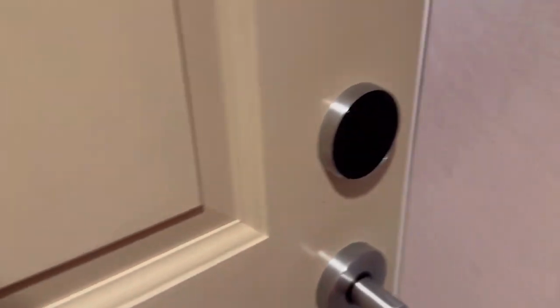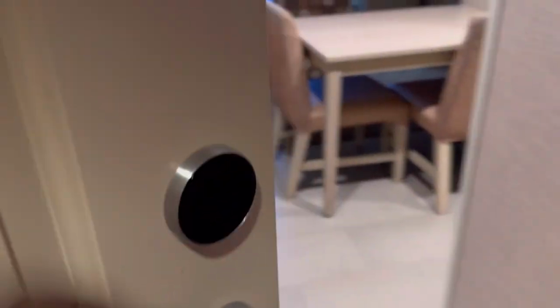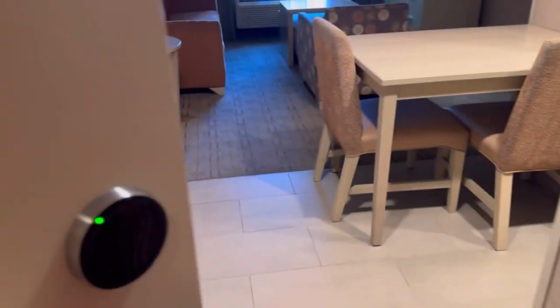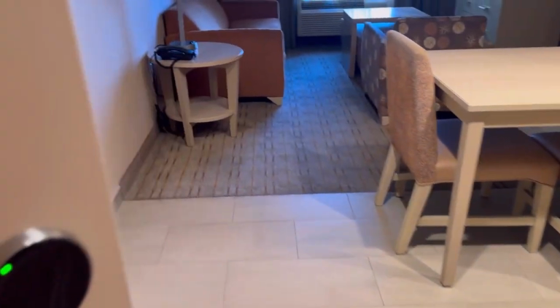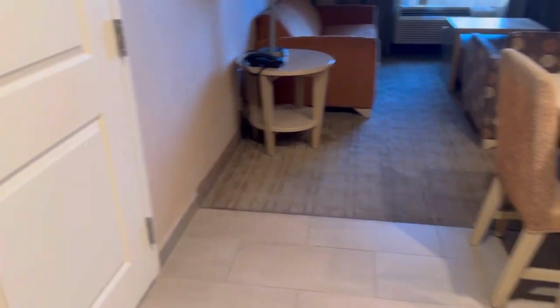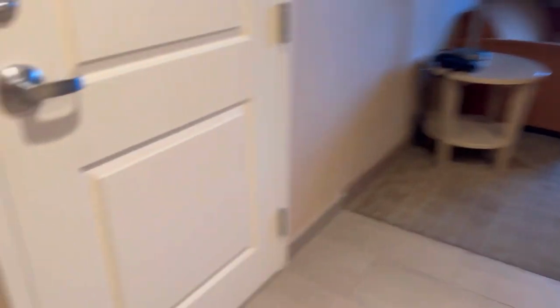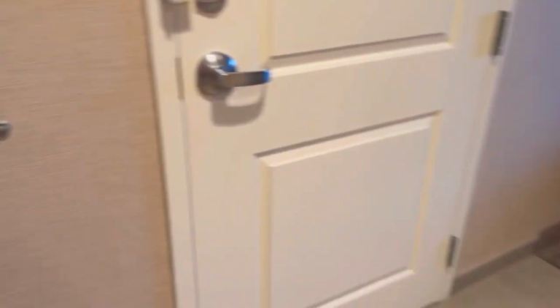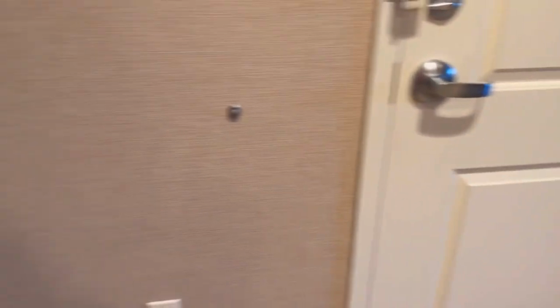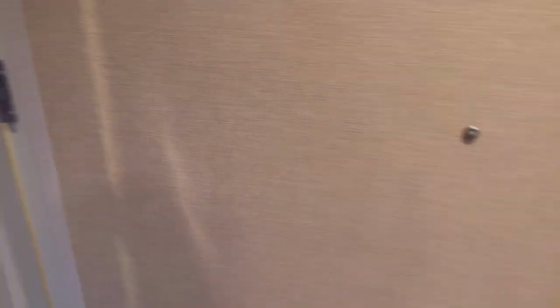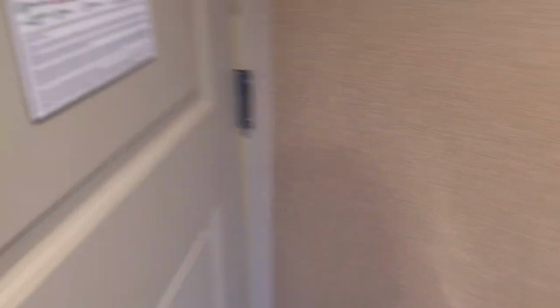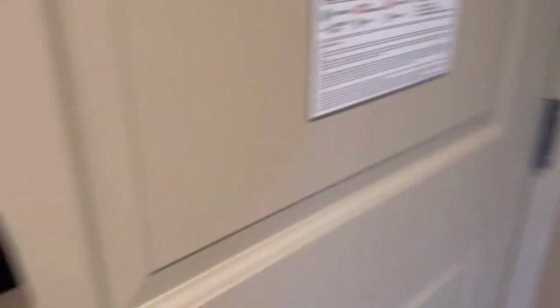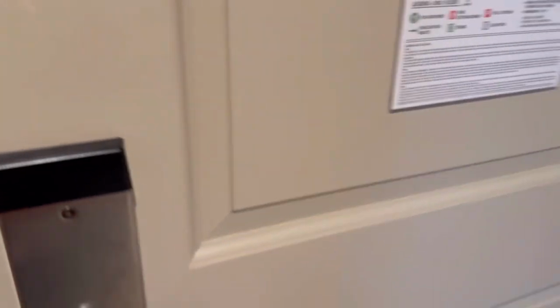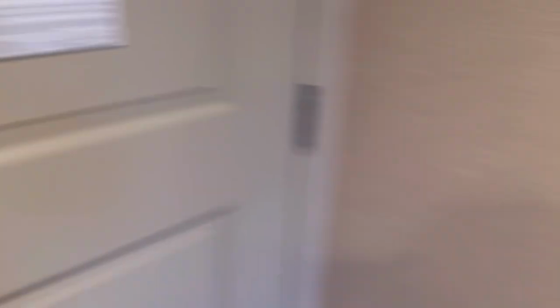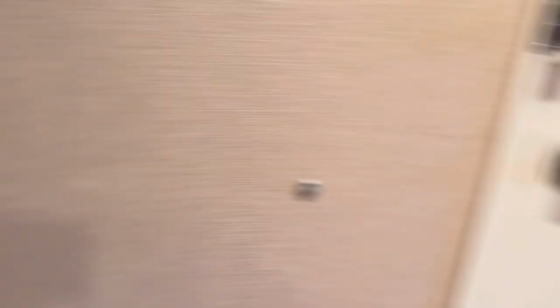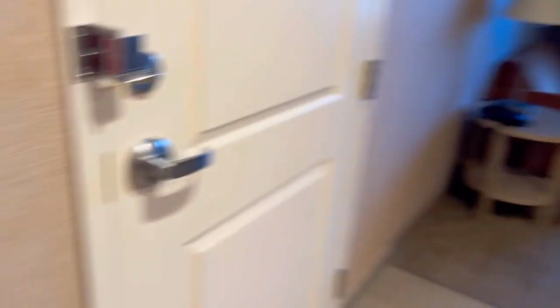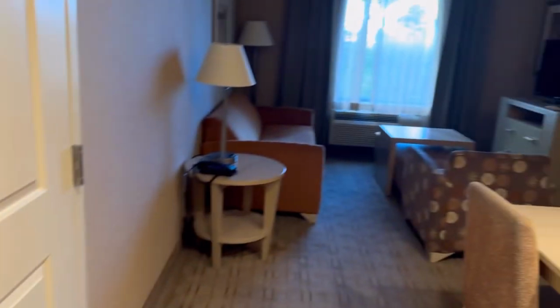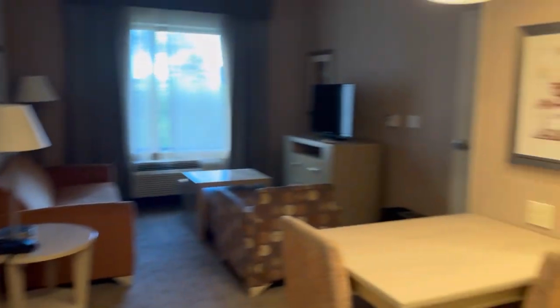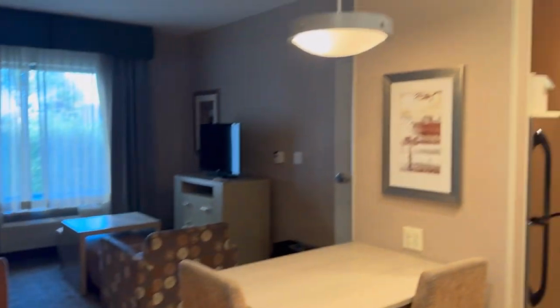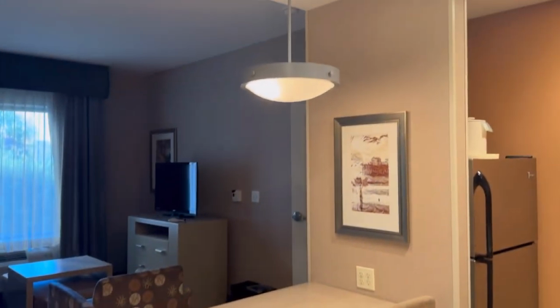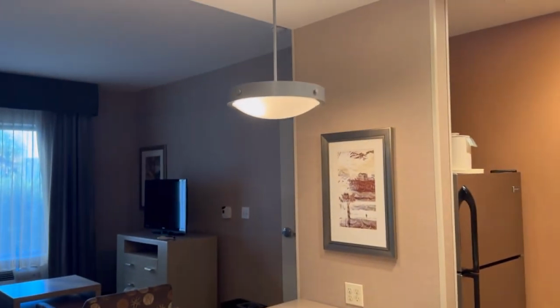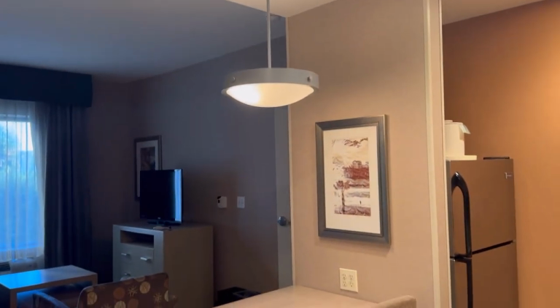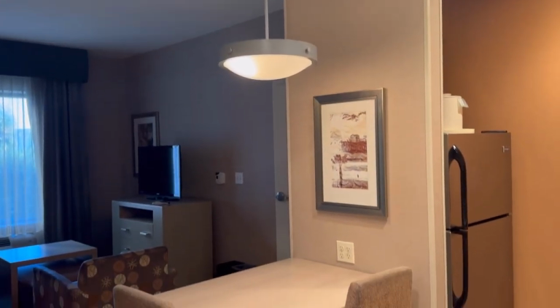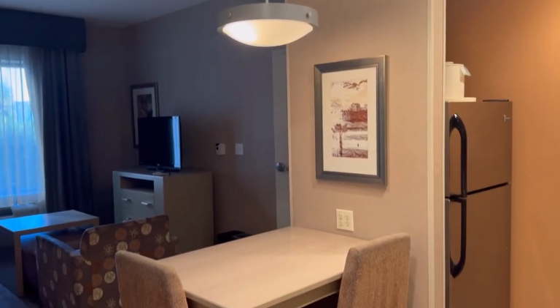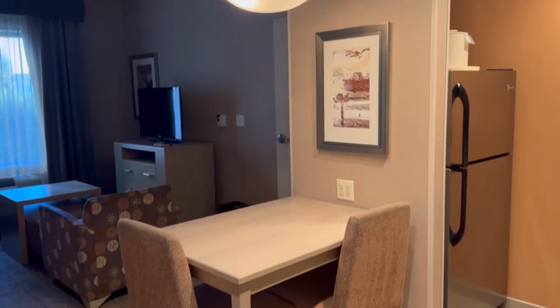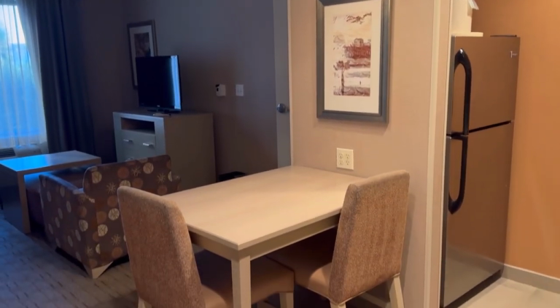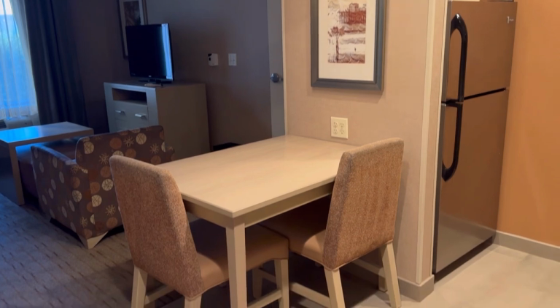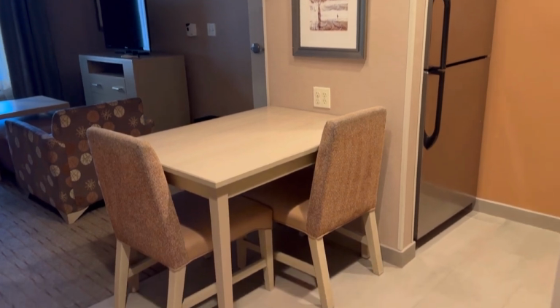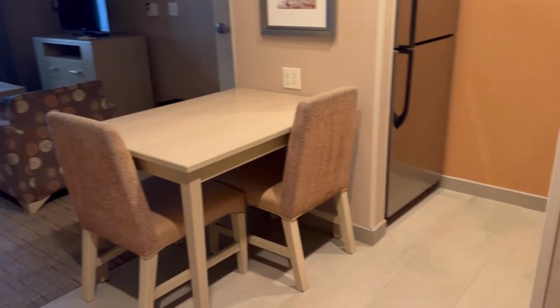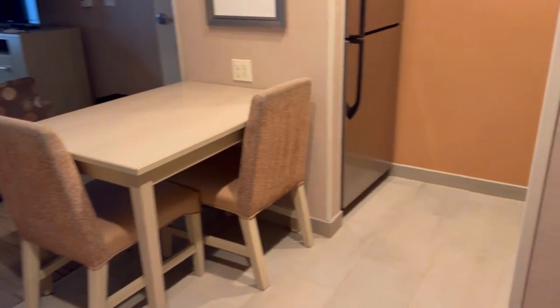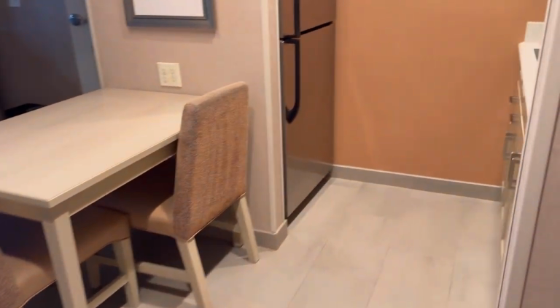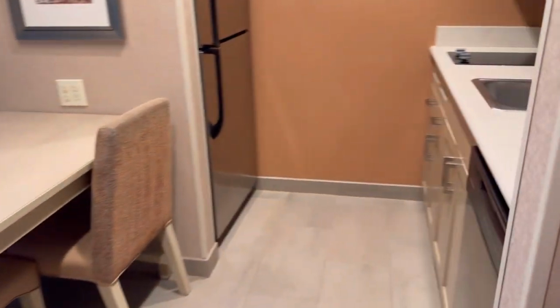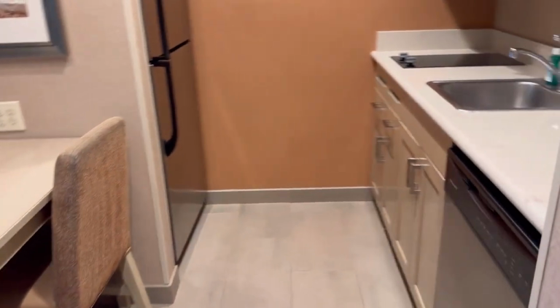Alright guys, let's get started with the room tour. This is a suite, by the way, and I'm excited to show you guys the kitchen because apparently it's equipped — you'll see what I mean in a bit. There was the living room and a little dining room area.